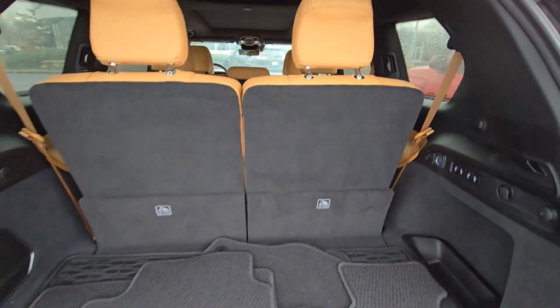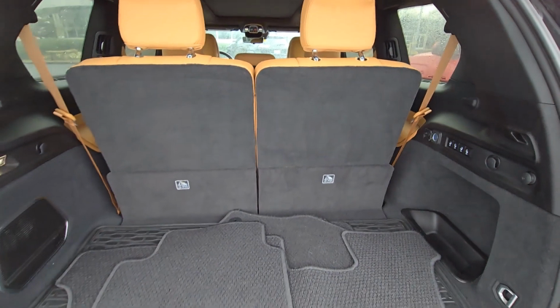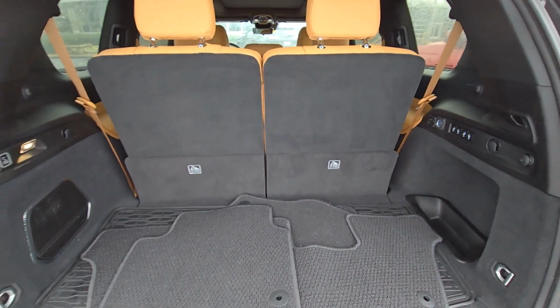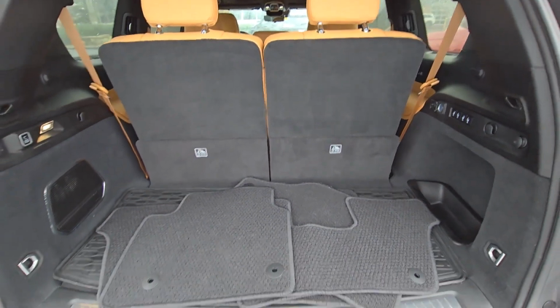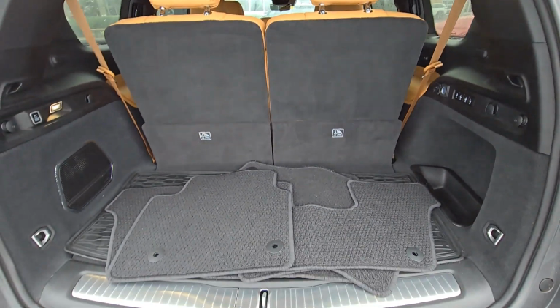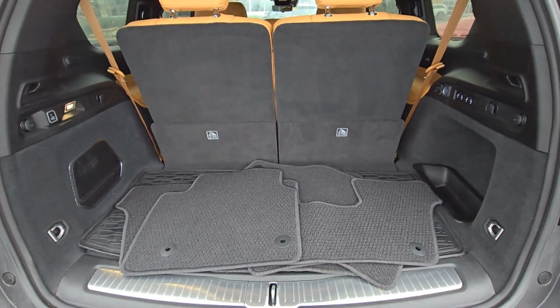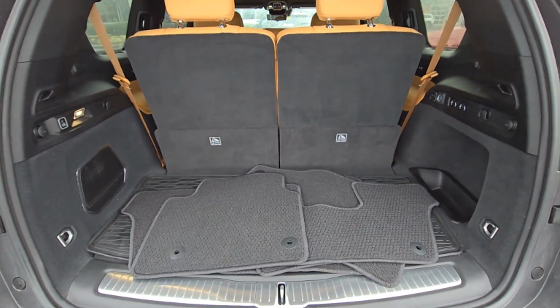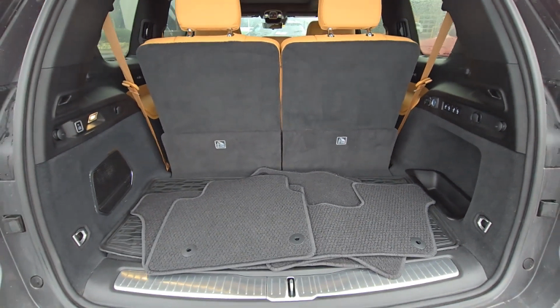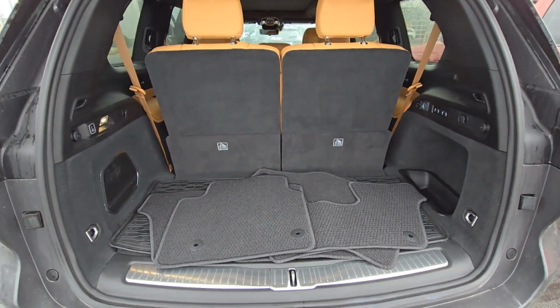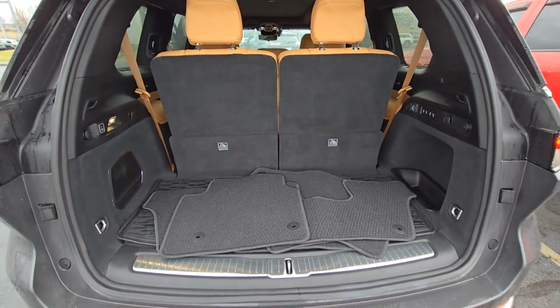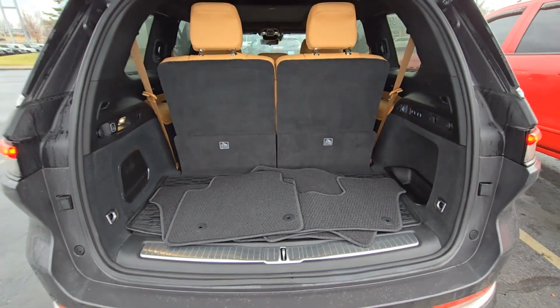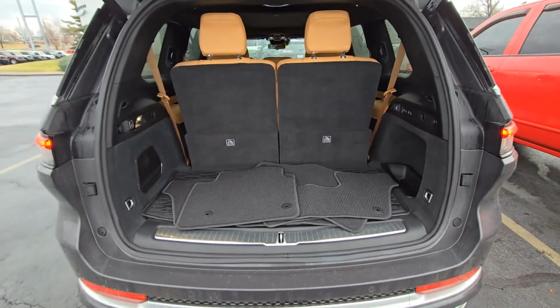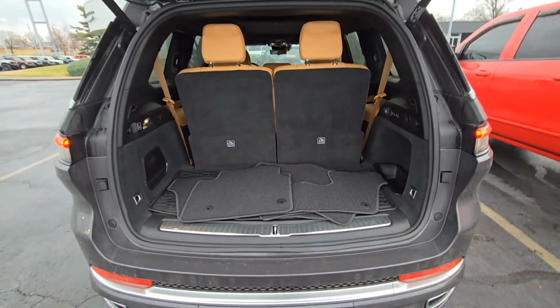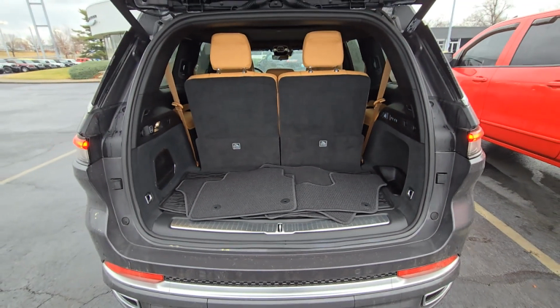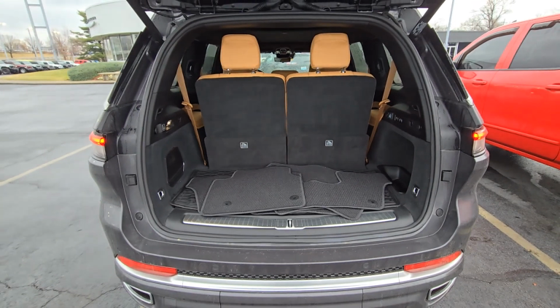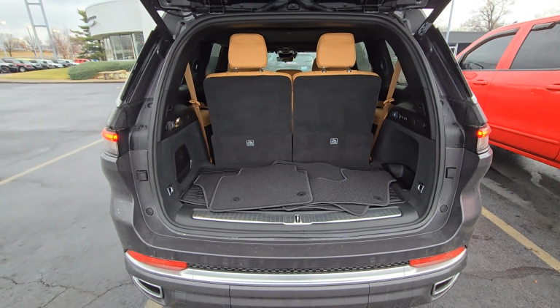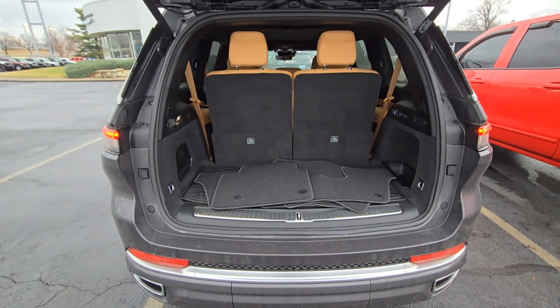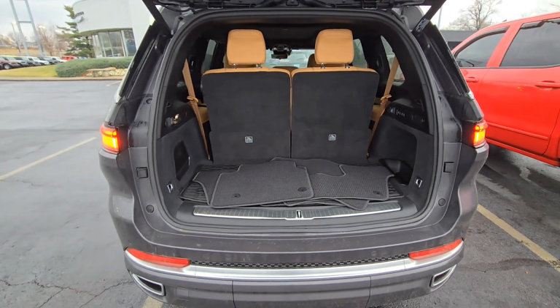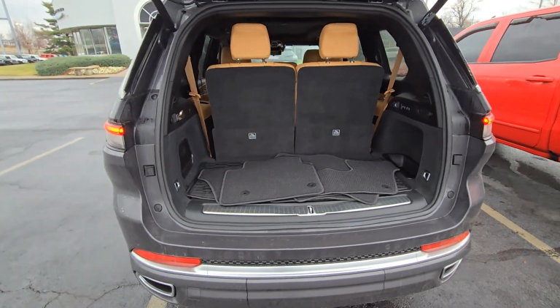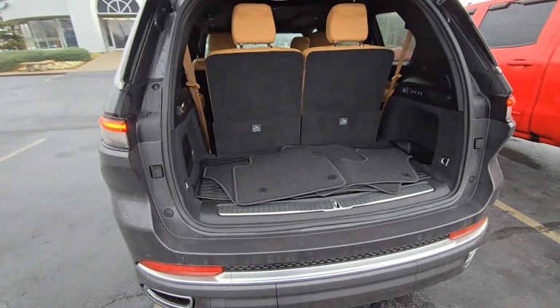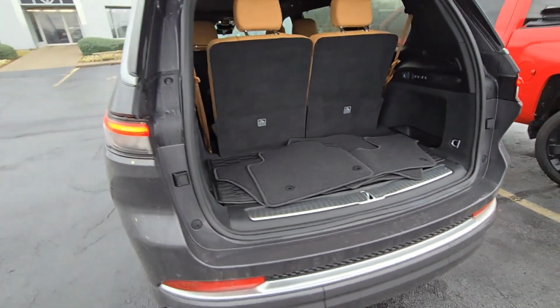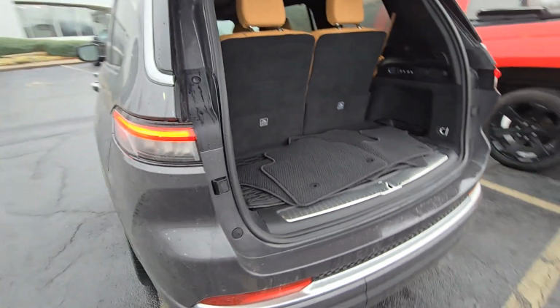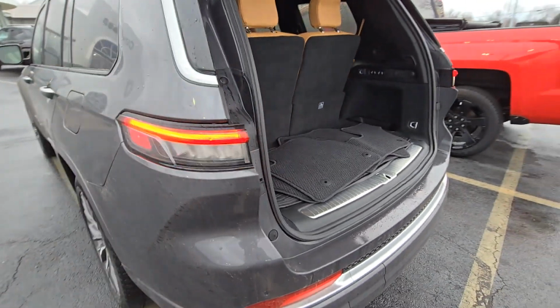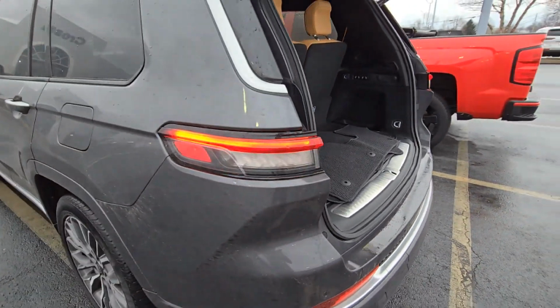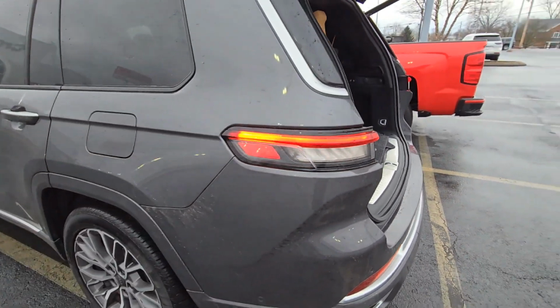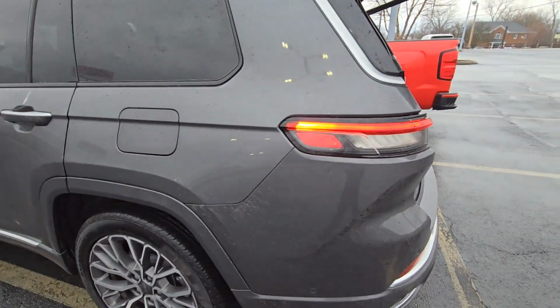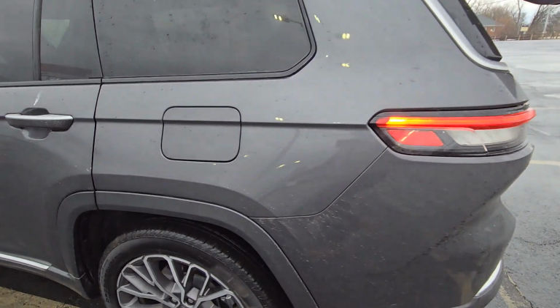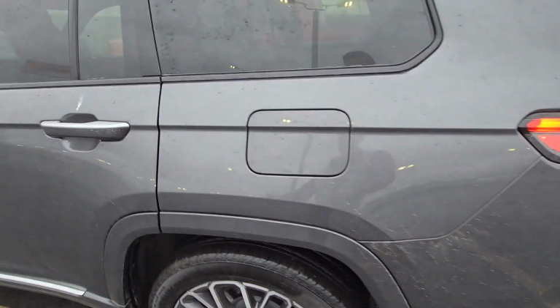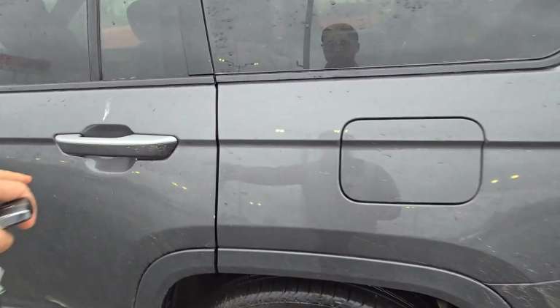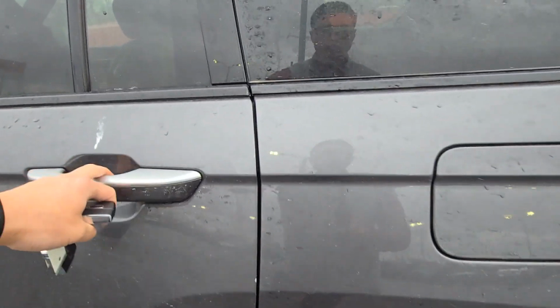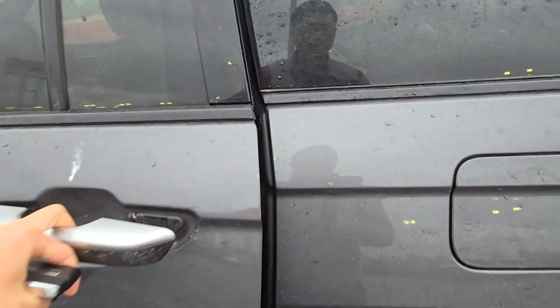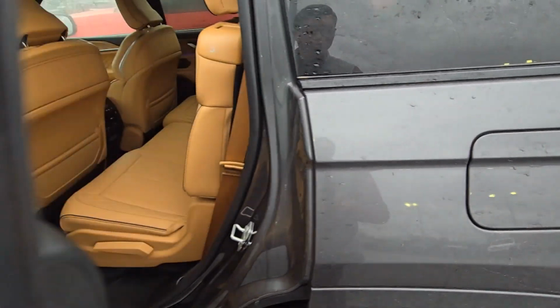All the seats are sitting upright right now, so it looks a little less roomy in the back, but of course once you fold those down it's gonna be plenty of room. Let's give a quick look at that interior.